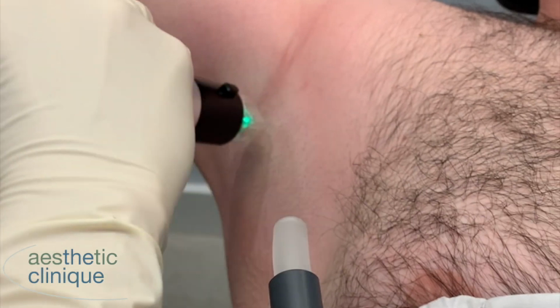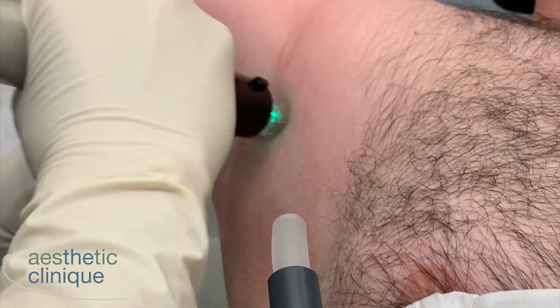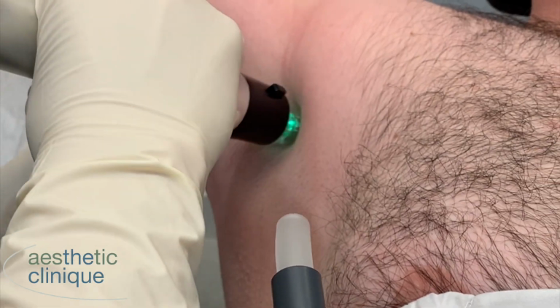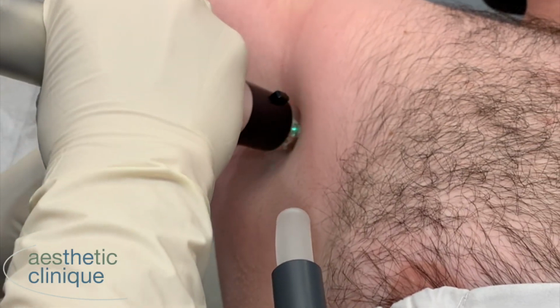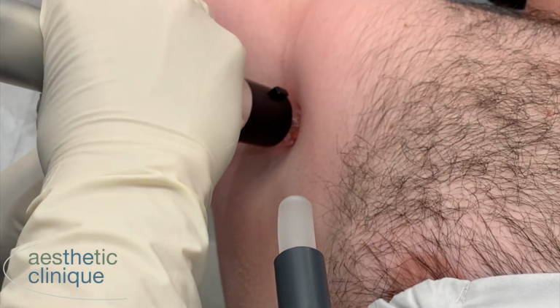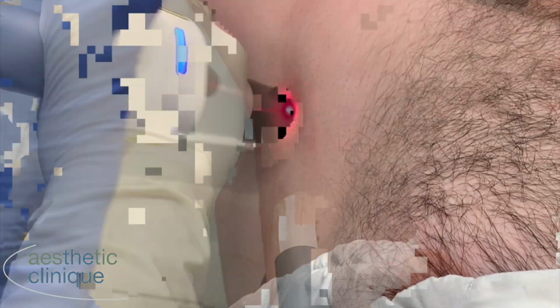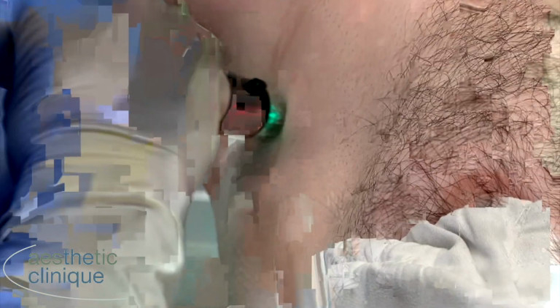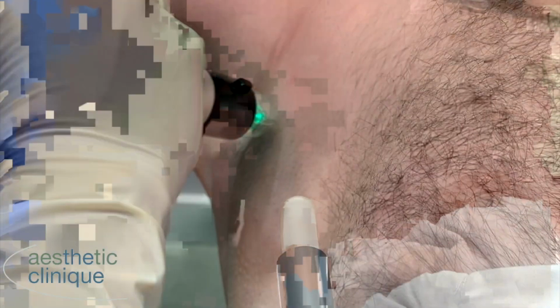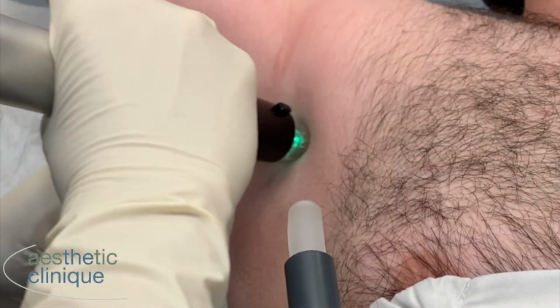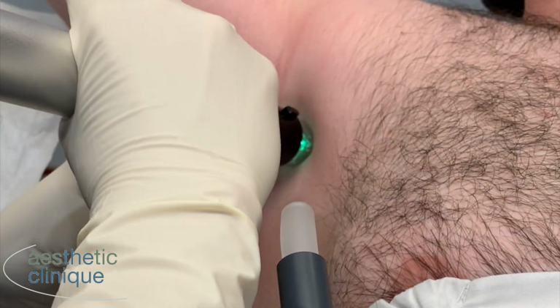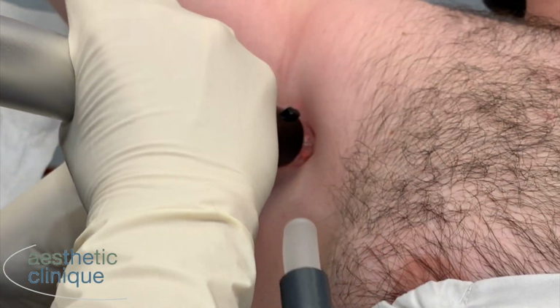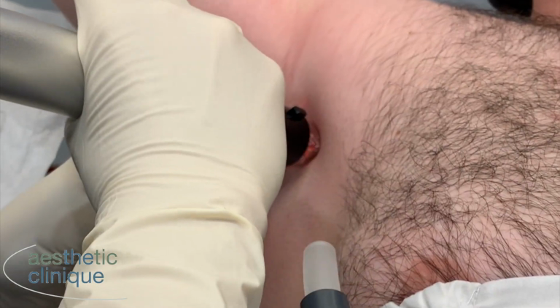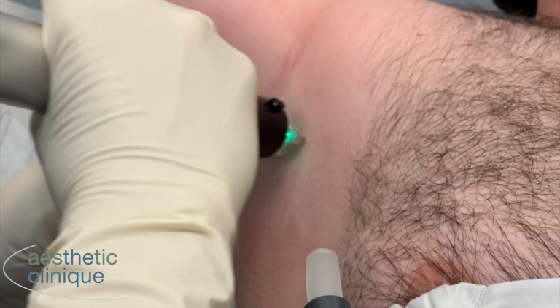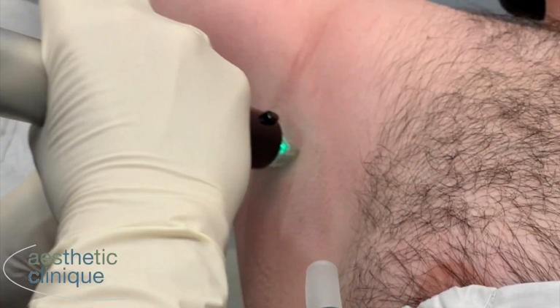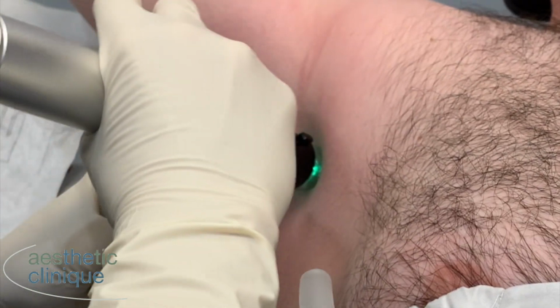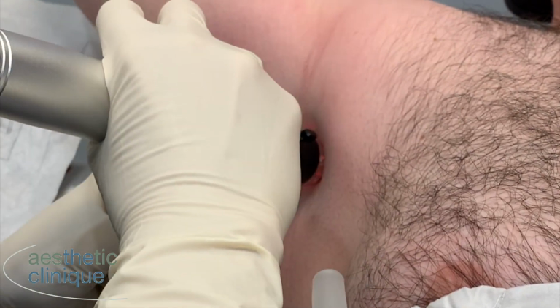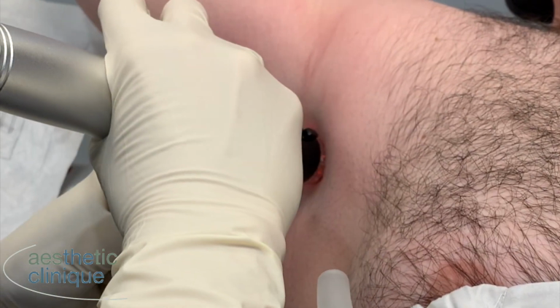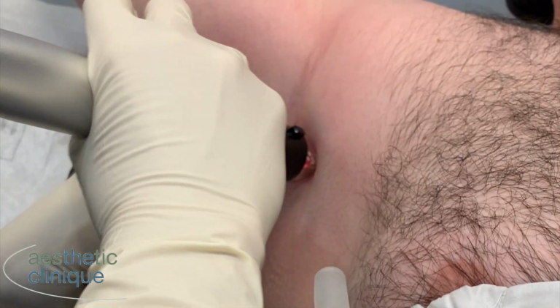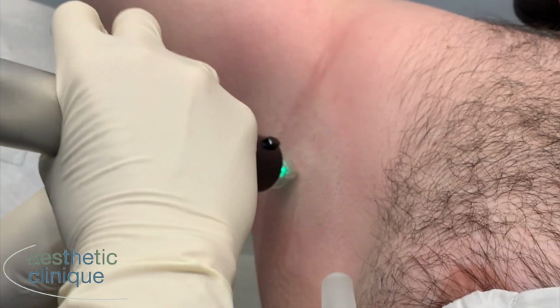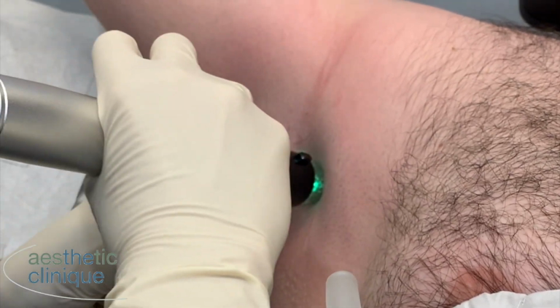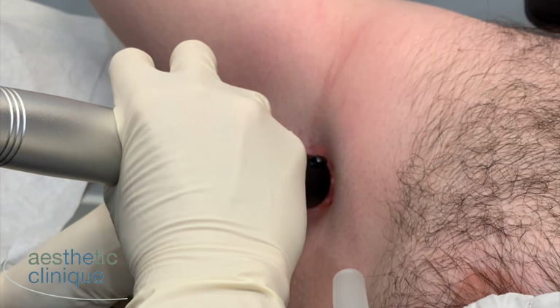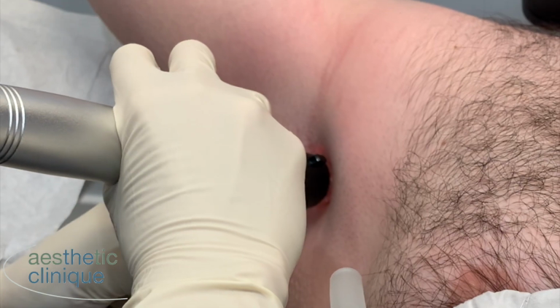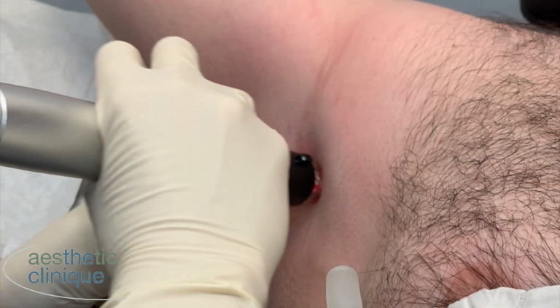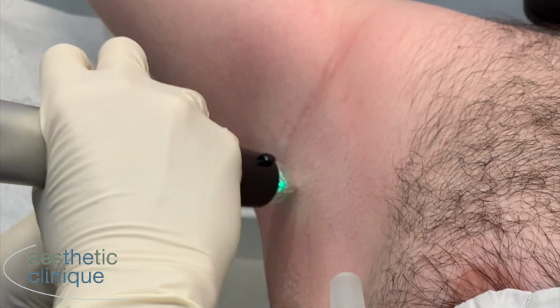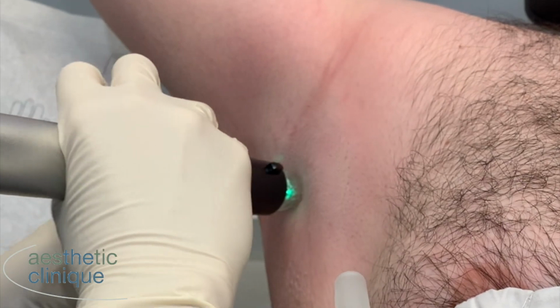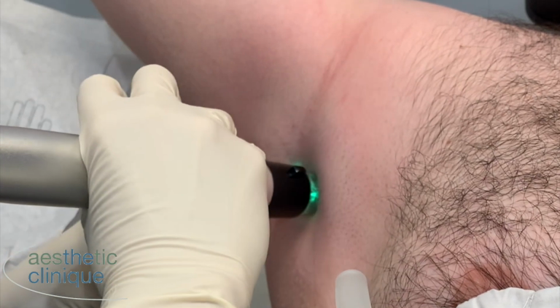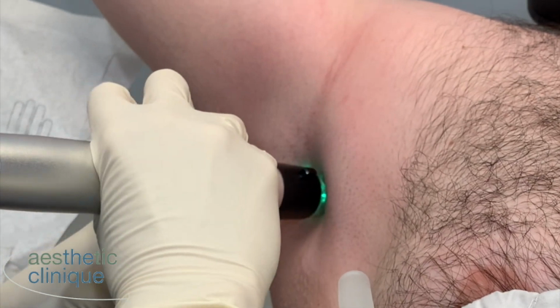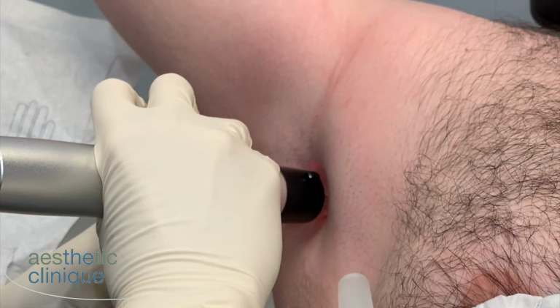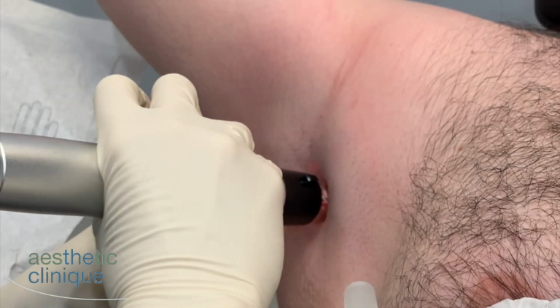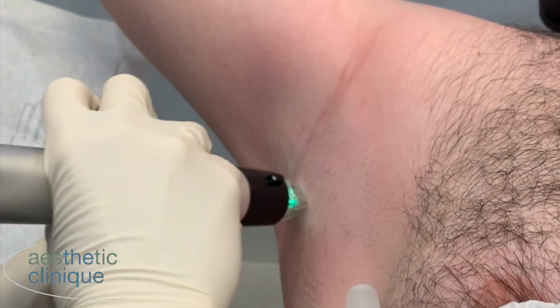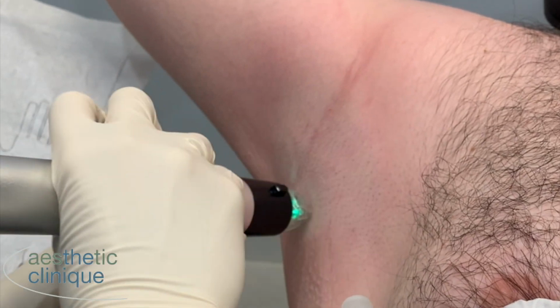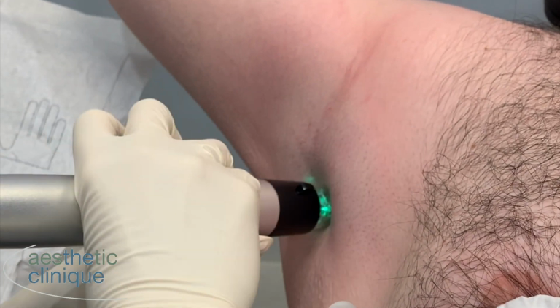Right now we're starting the Genius for the hyperhidrosis. In the lower corner, you'll see the Zimmer just as a distraction.